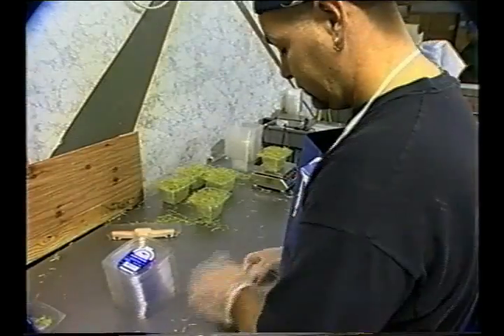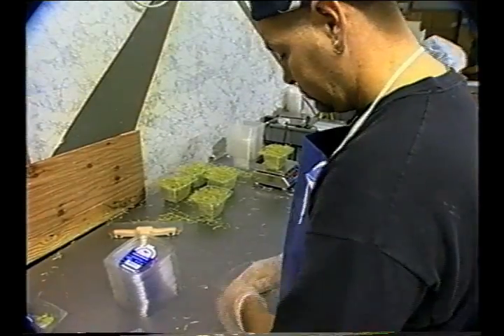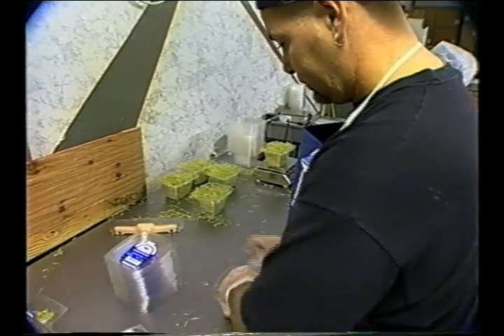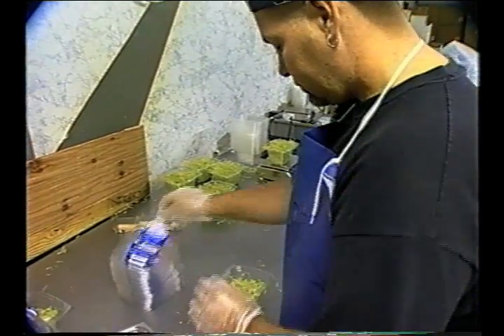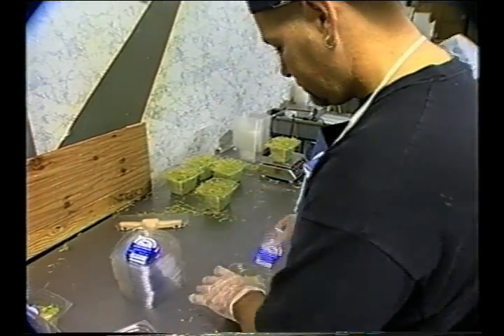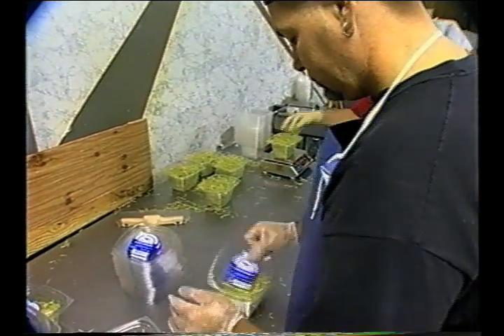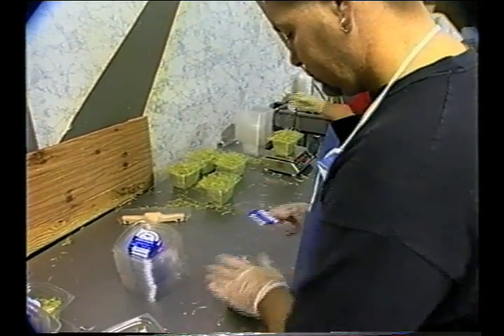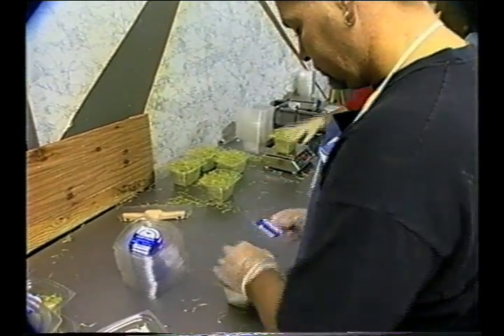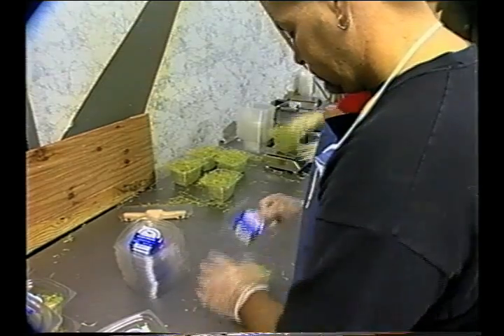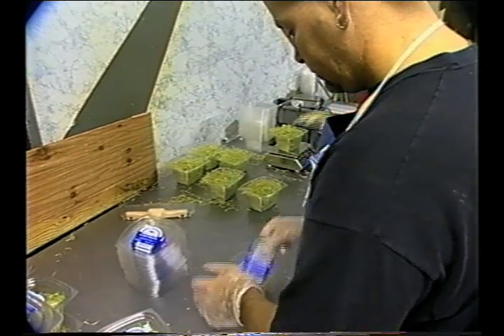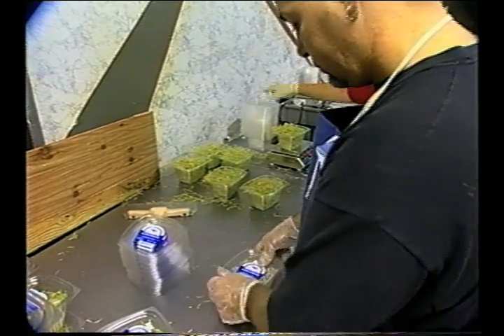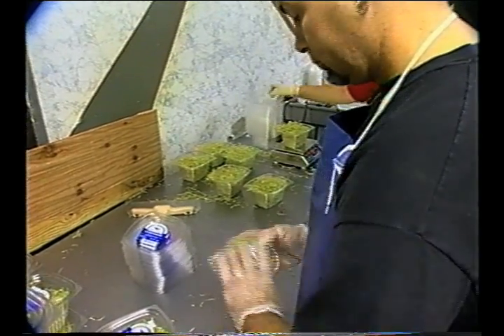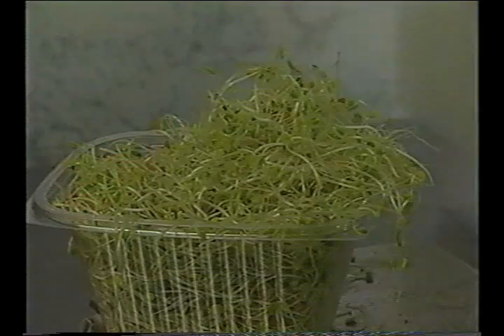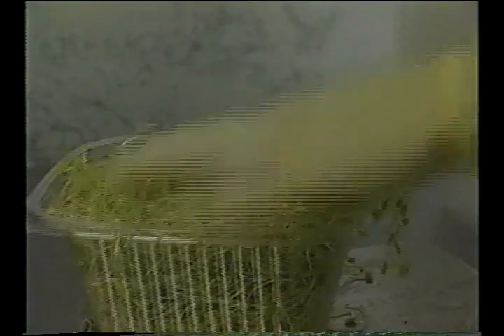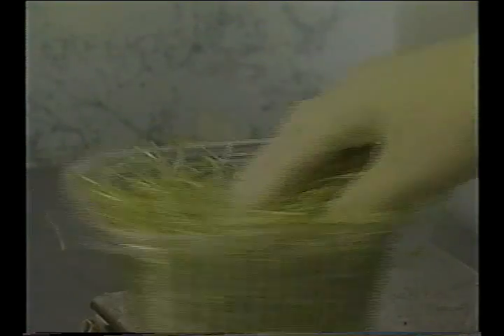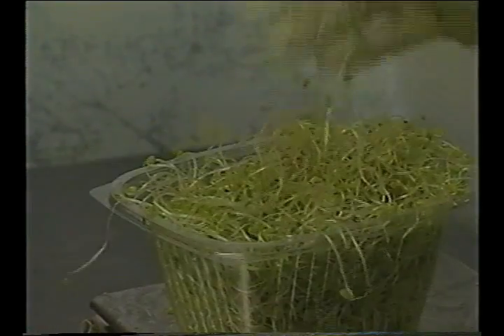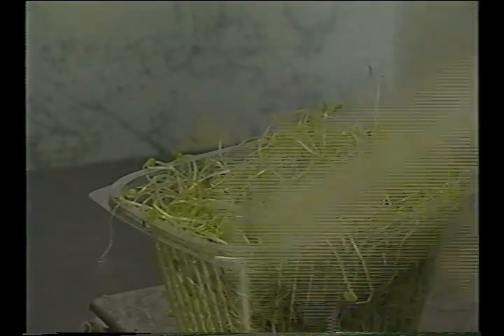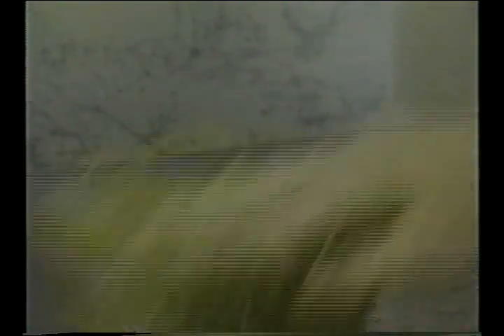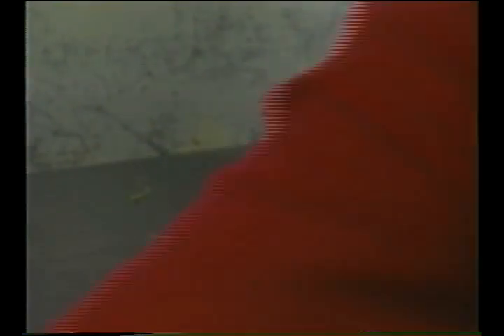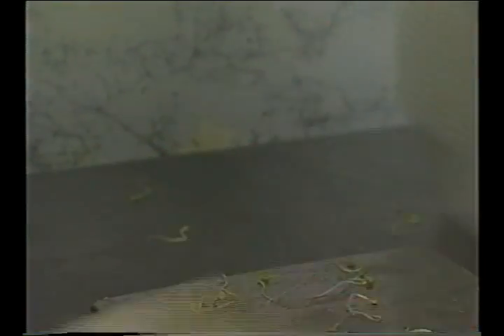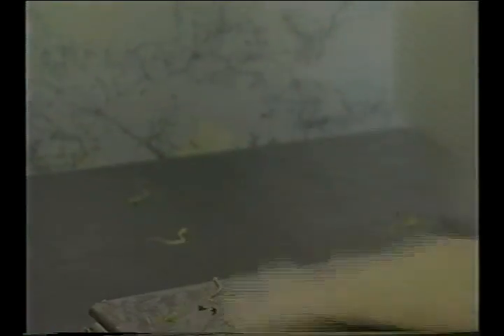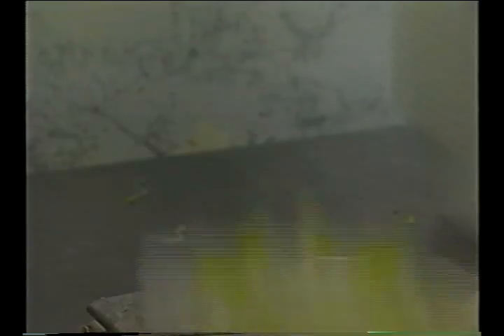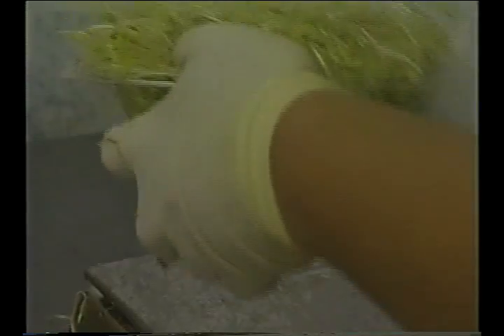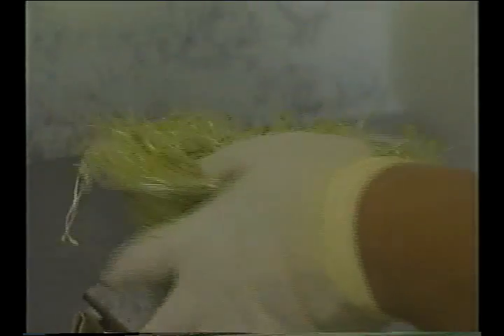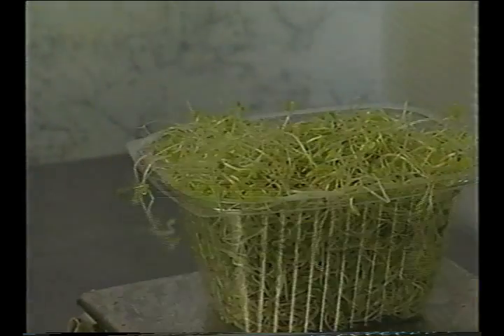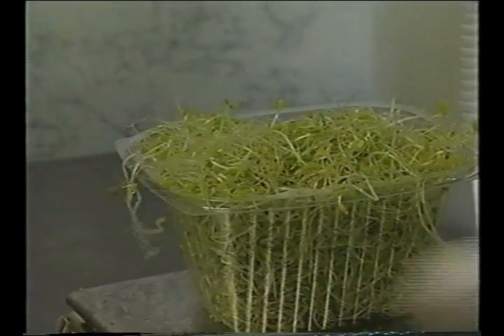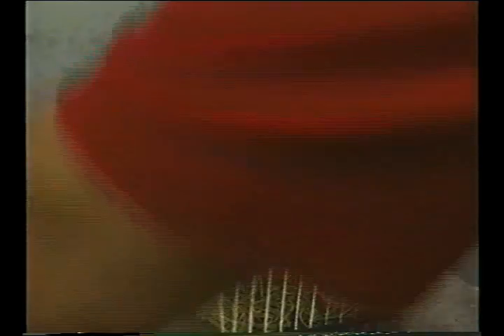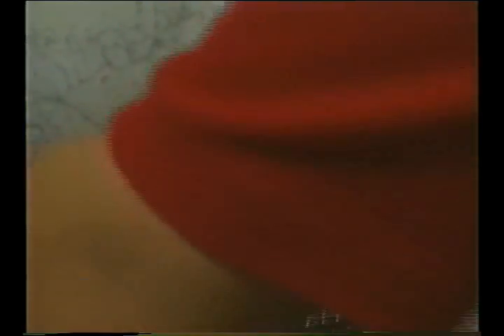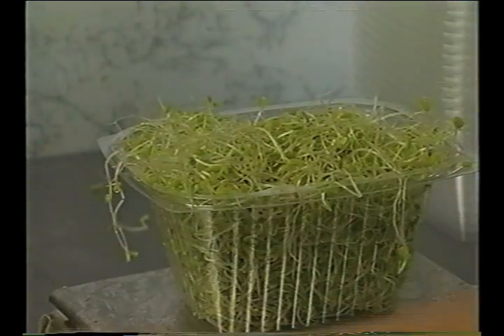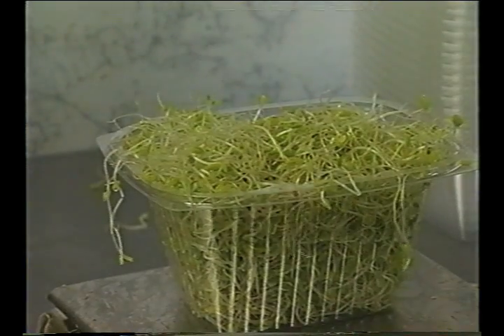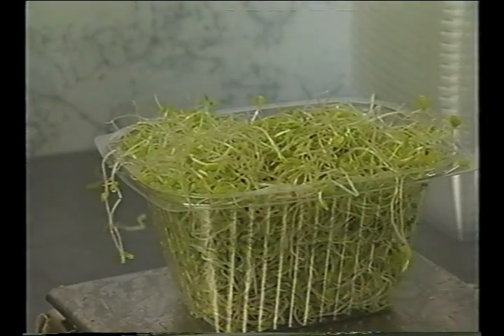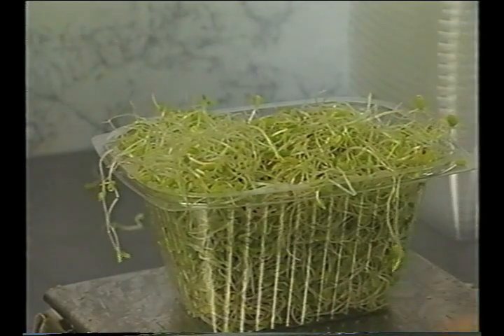Except when washing sprouts or when otherwise approved by the regulatory authority, food workers should minimize contacting exposed sprouts with their bare hands. Rather, they should use suitable utensils such as tongs, spatulas, or single-use gloves.